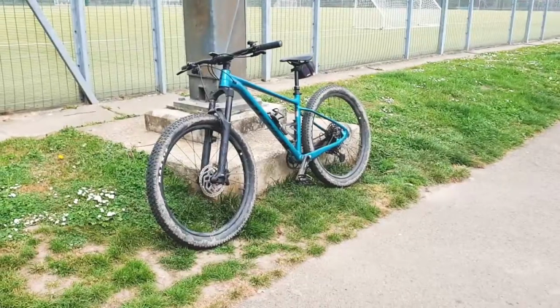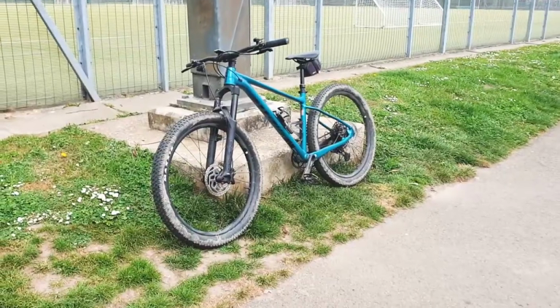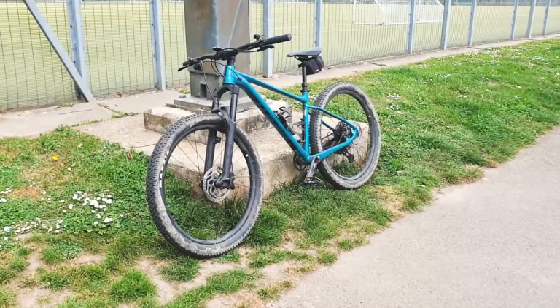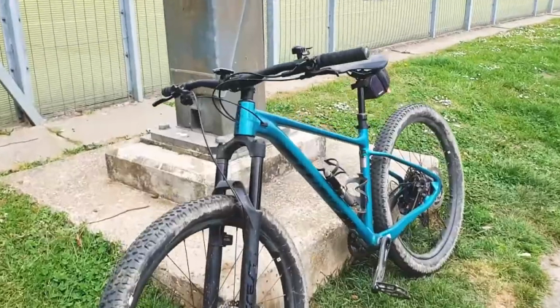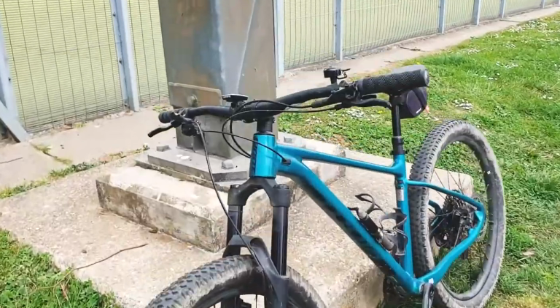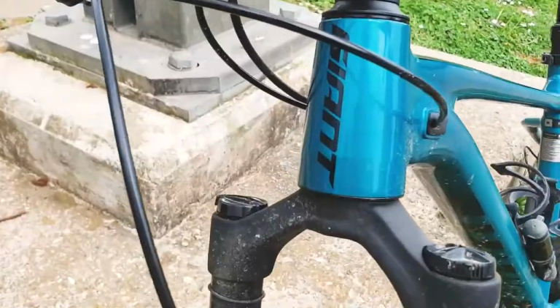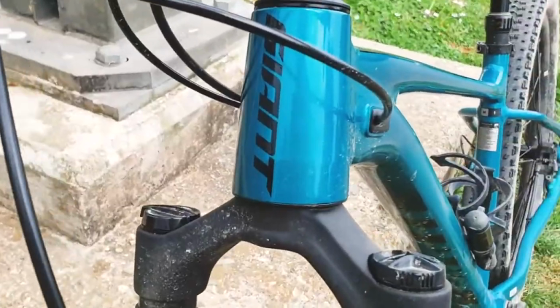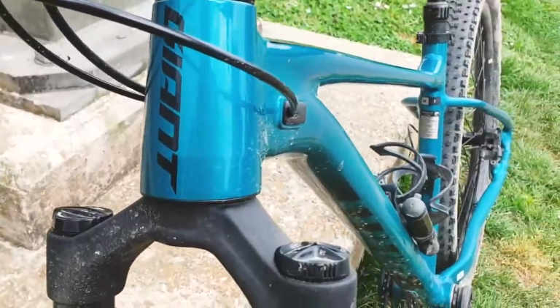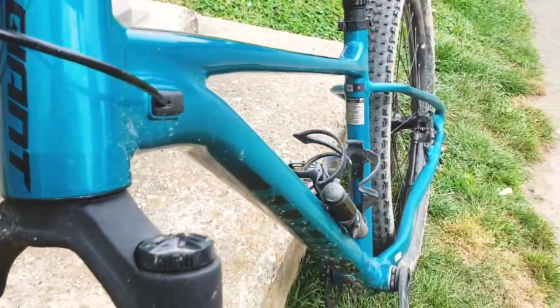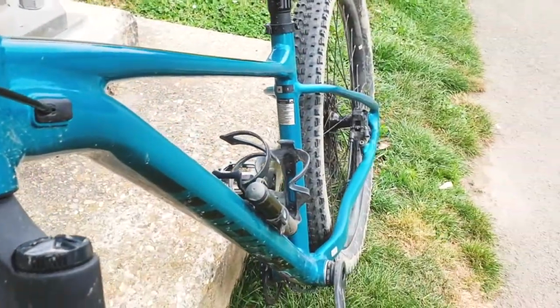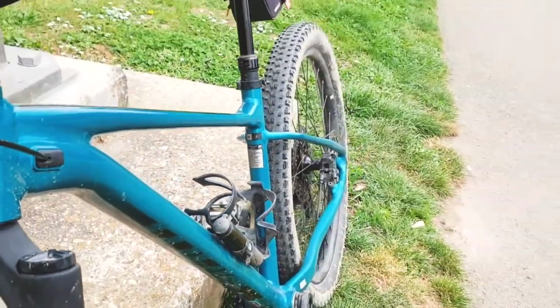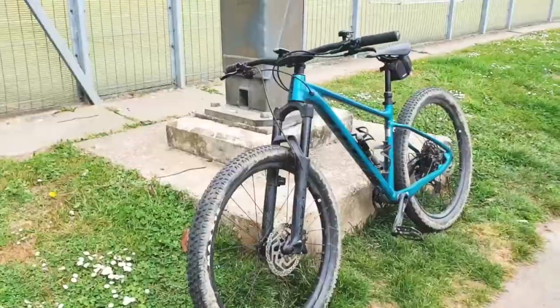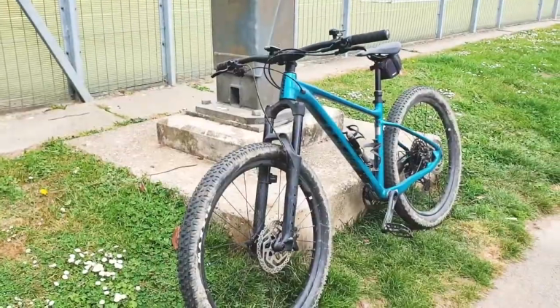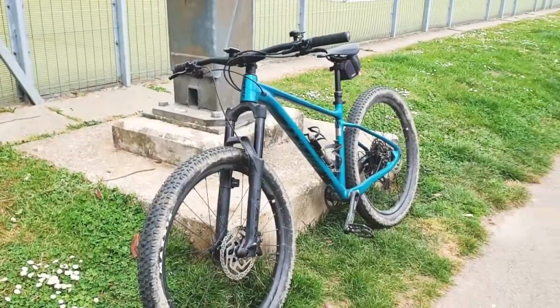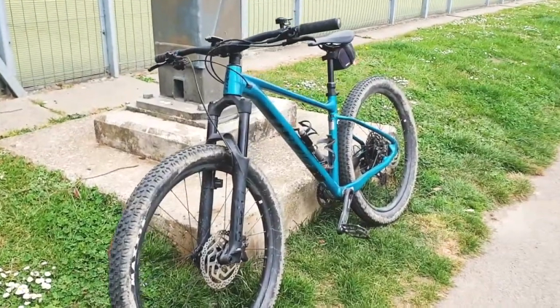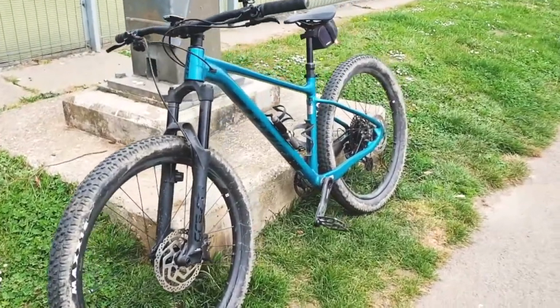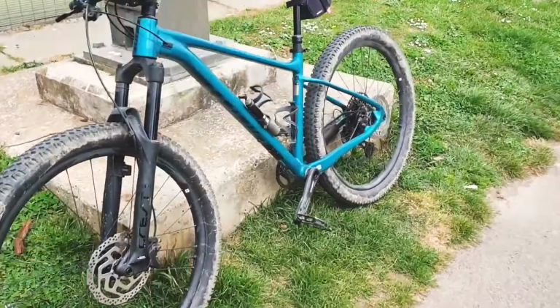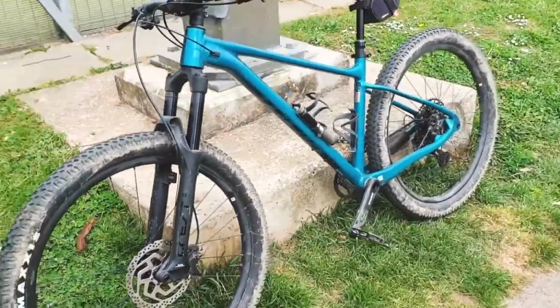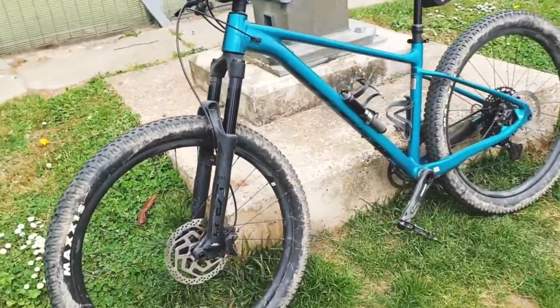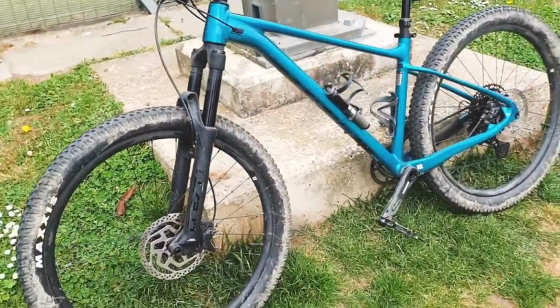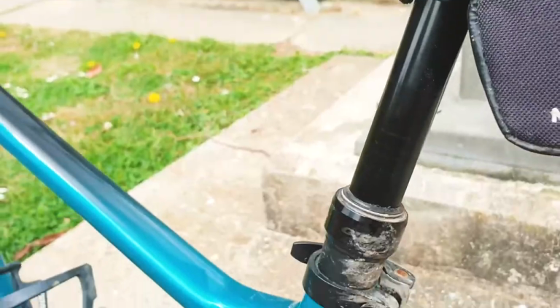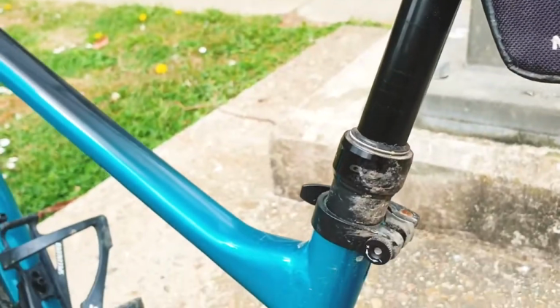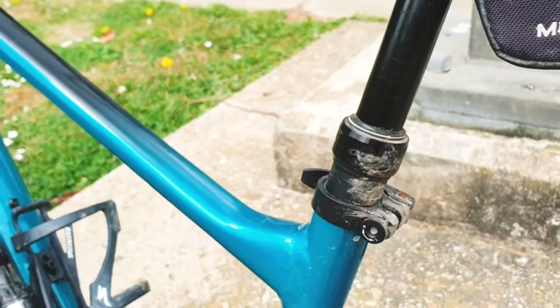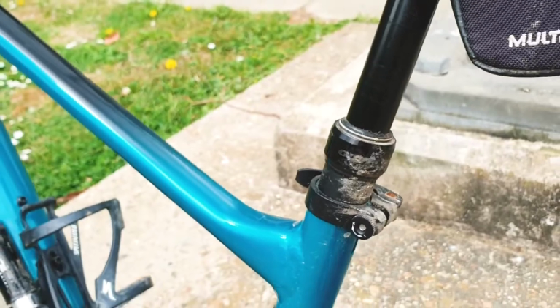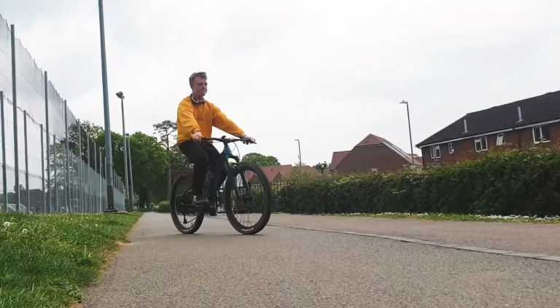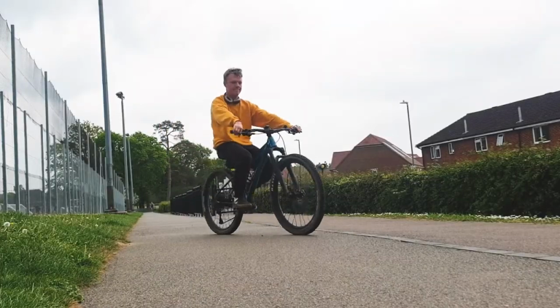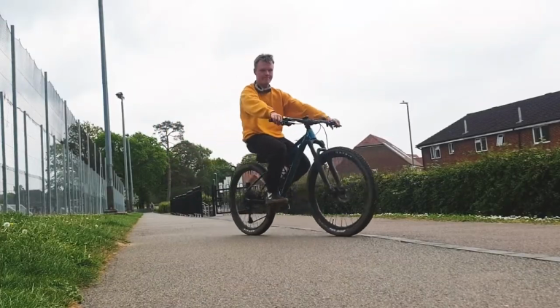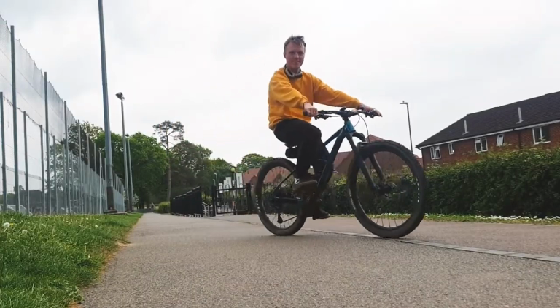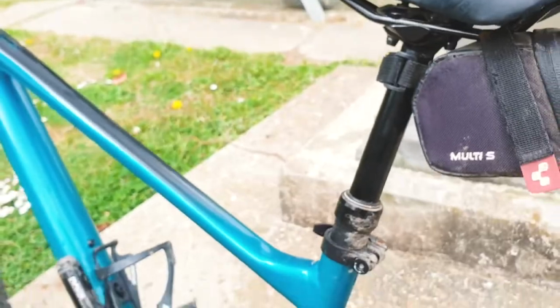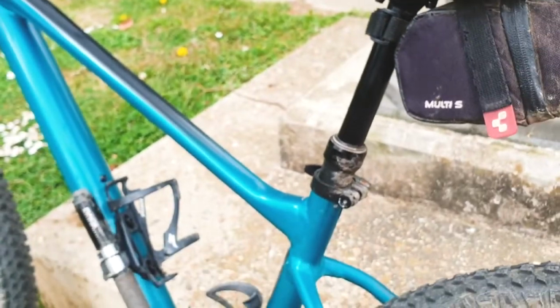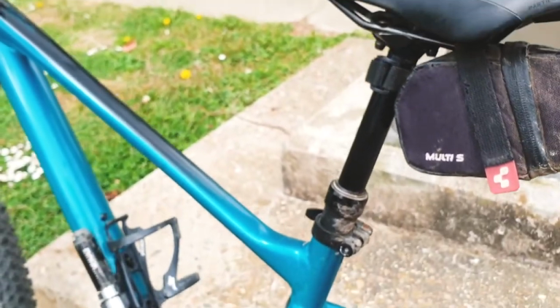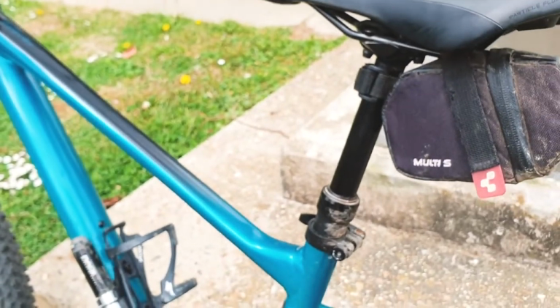Check this bike out — I borrowed my dad's. It's a relatively new Giant hardtail. It's so nice. So much suspension on it, at the front at least. This dropper post is so much fun. I can't say I use it properly, but I think it's cool.